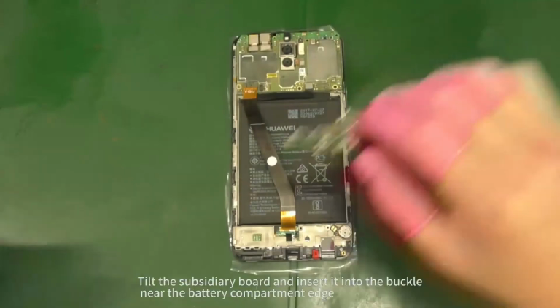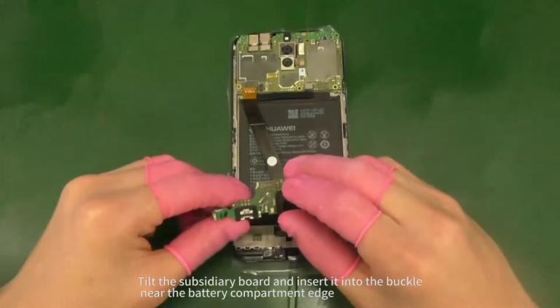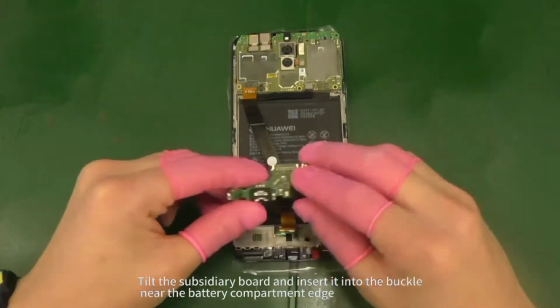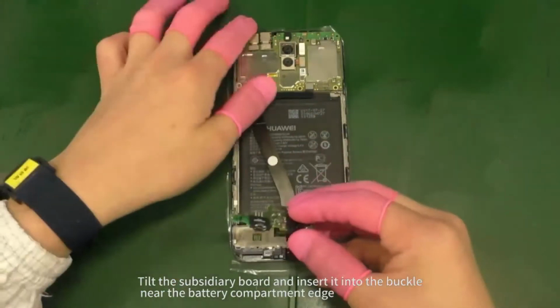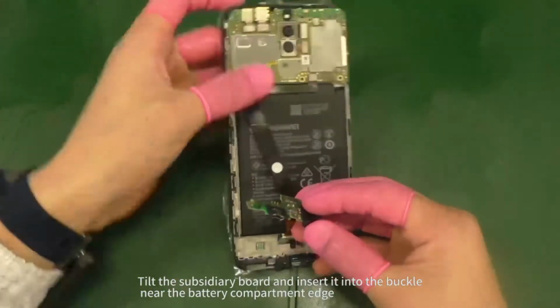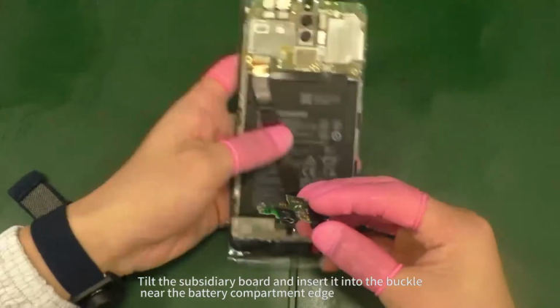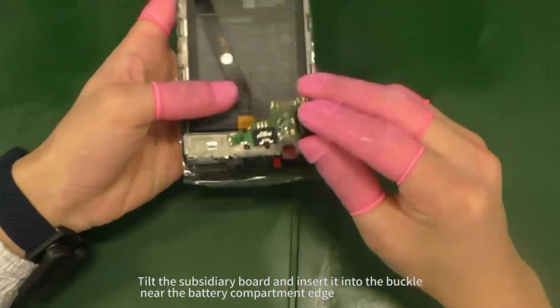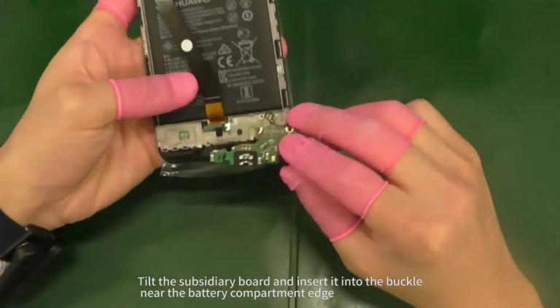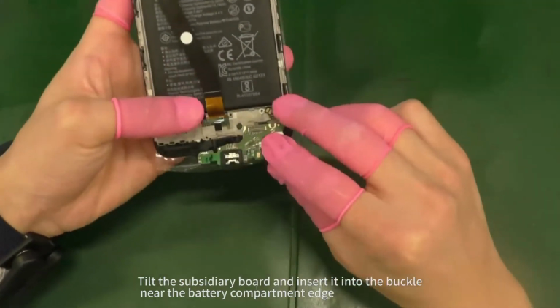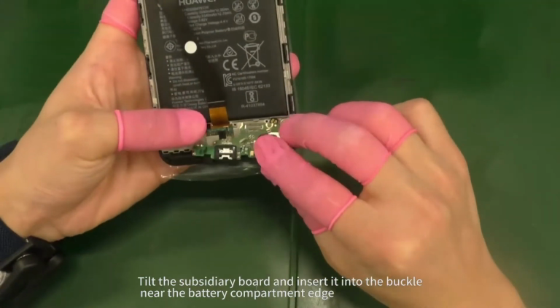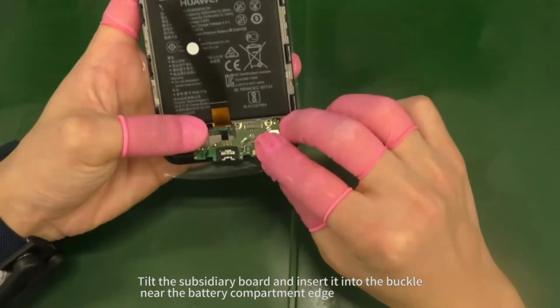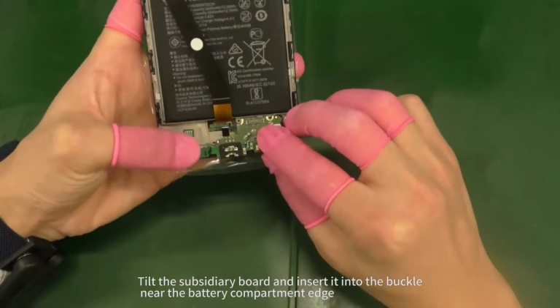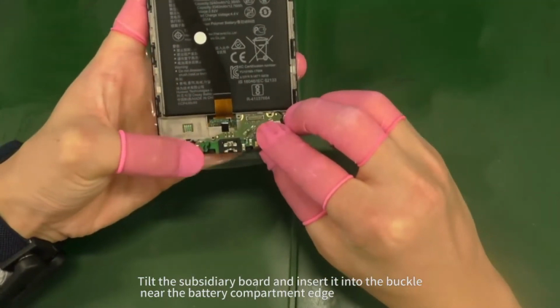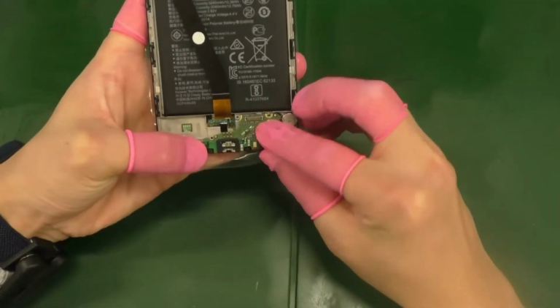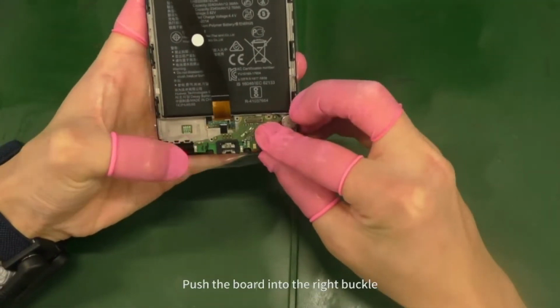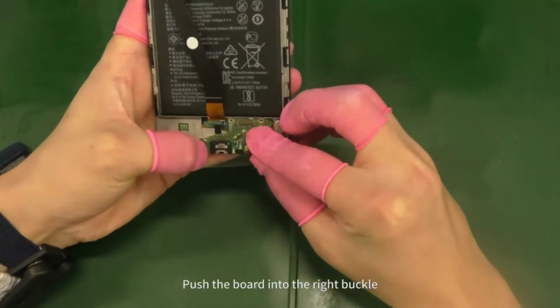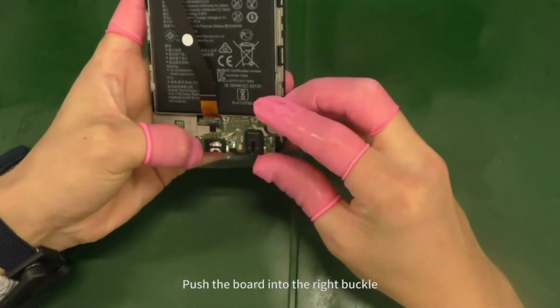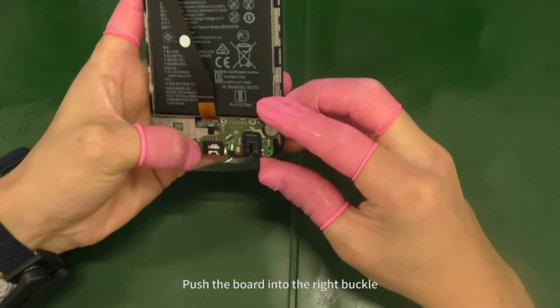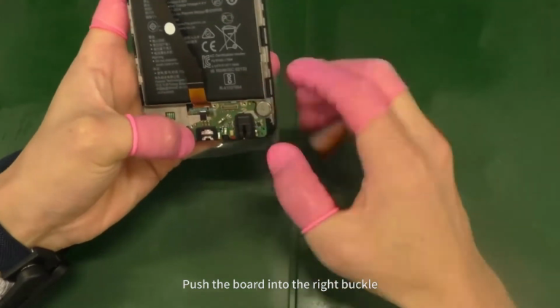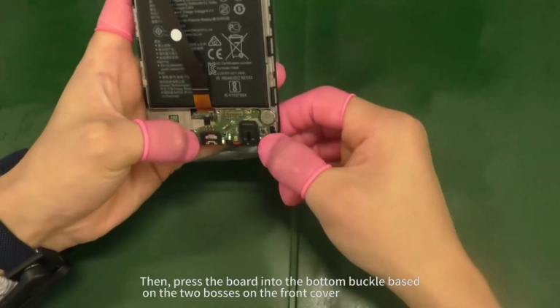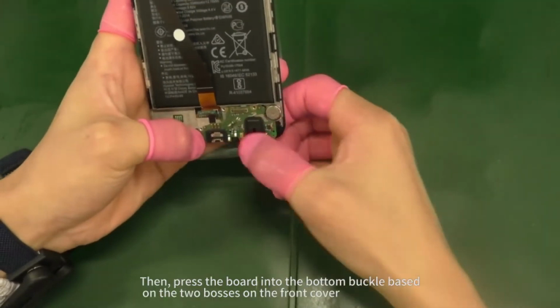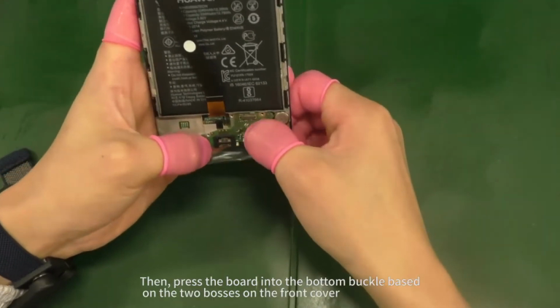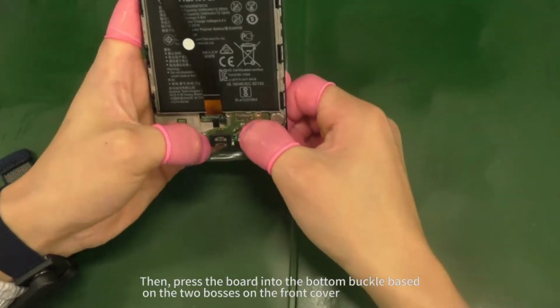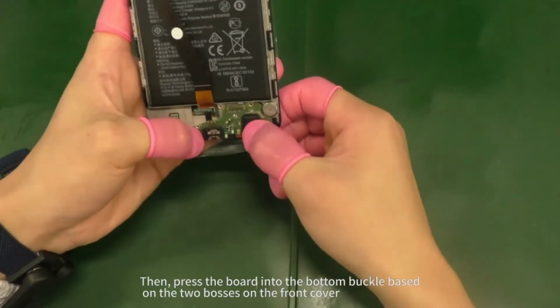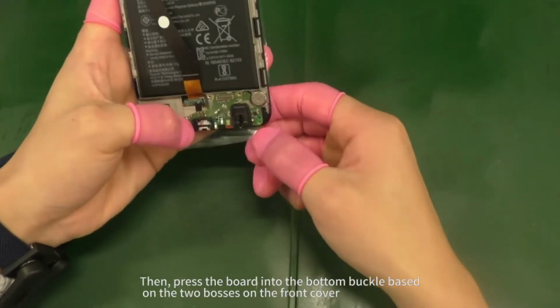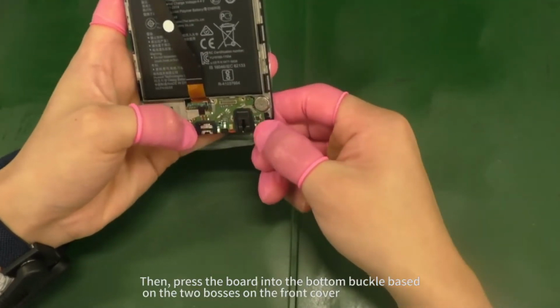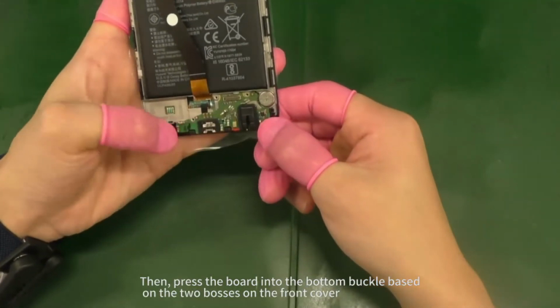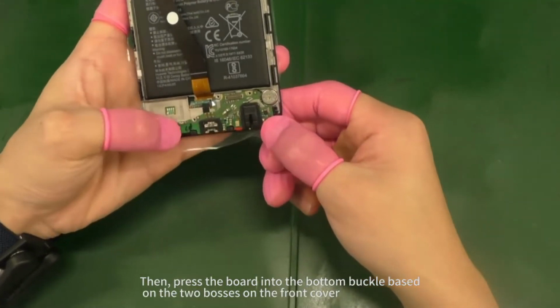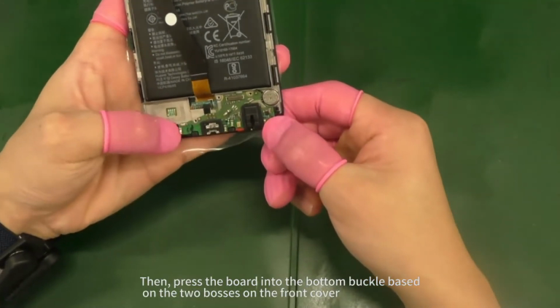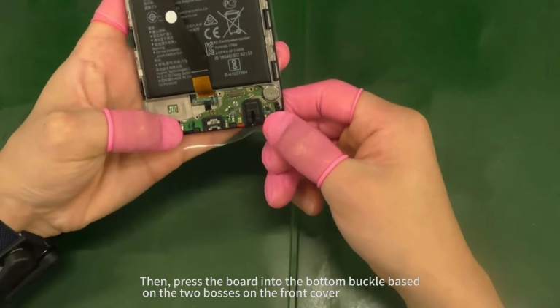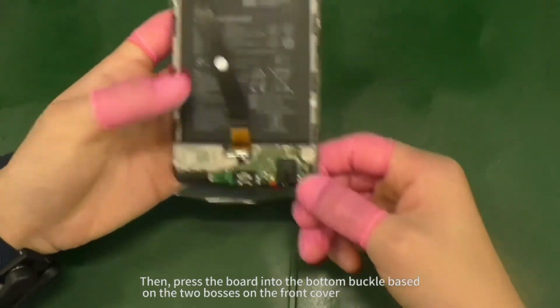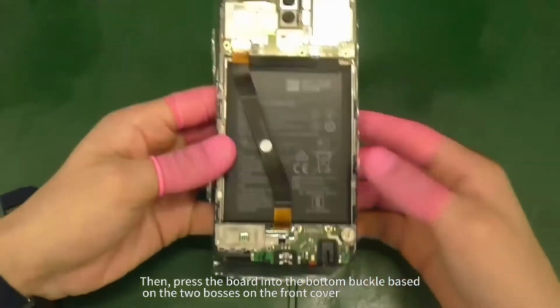Tilt the subsidiary board and insert it into the buckle near the battery compartment edge. Push the board into the right buckle. Then press the board into the bottom buckle based on the two bosses on the front cover.